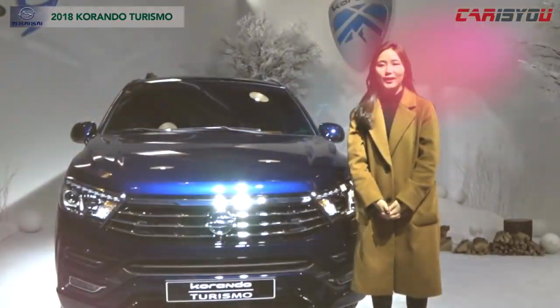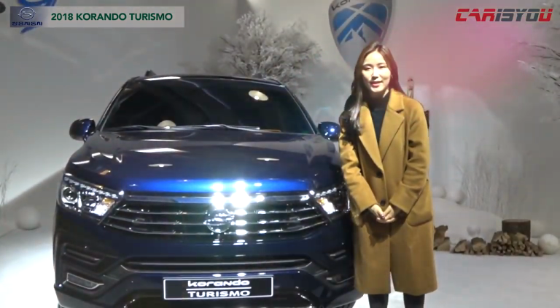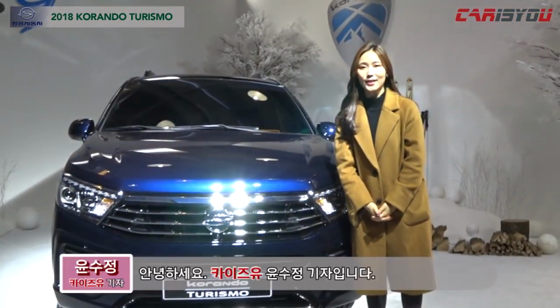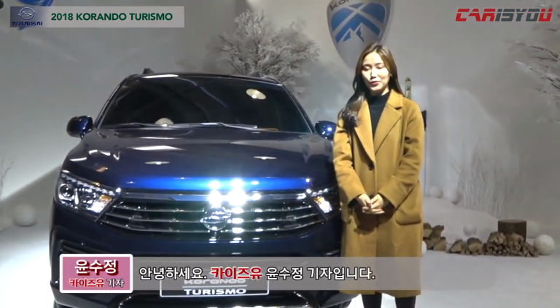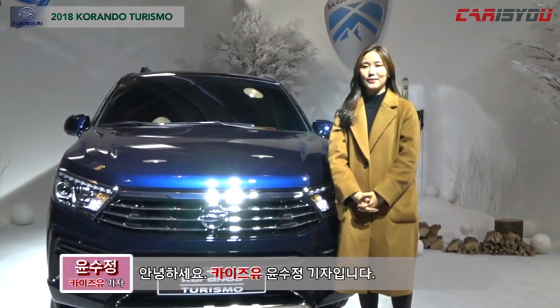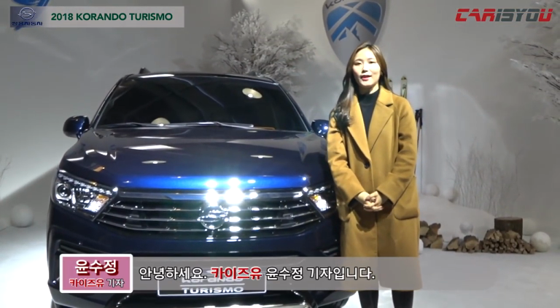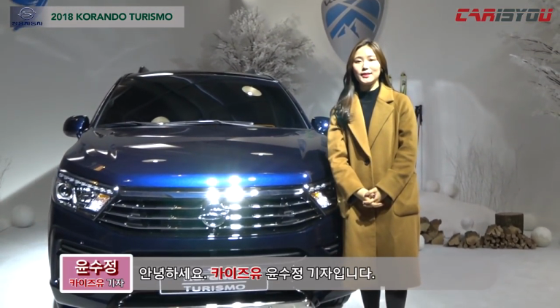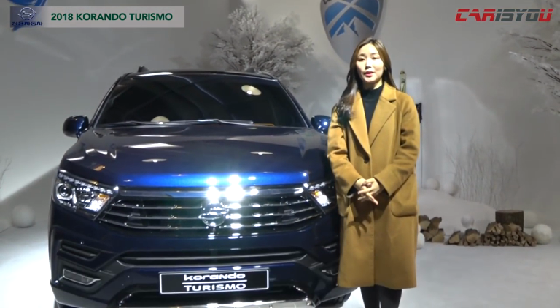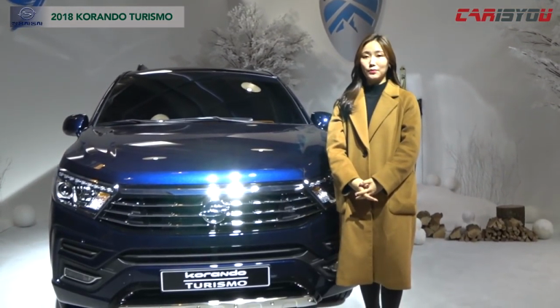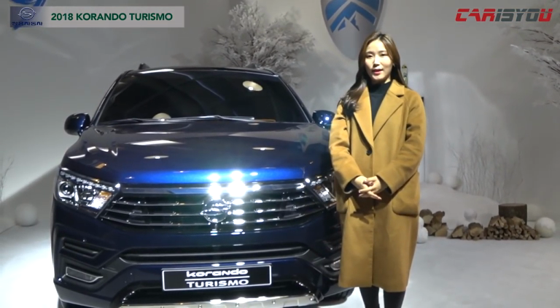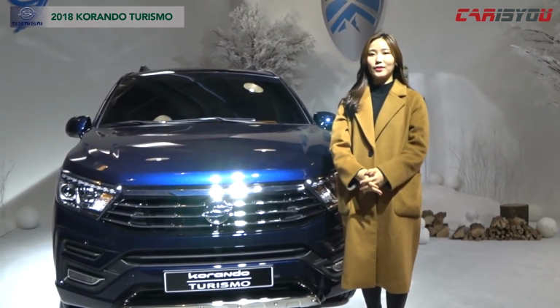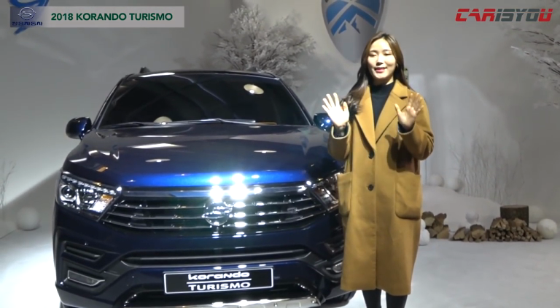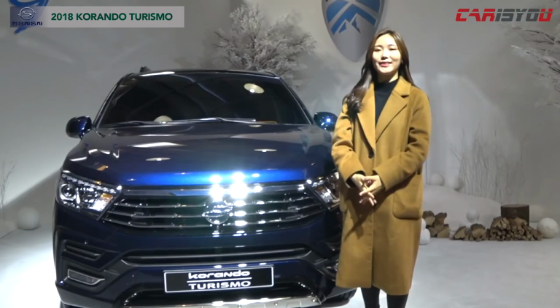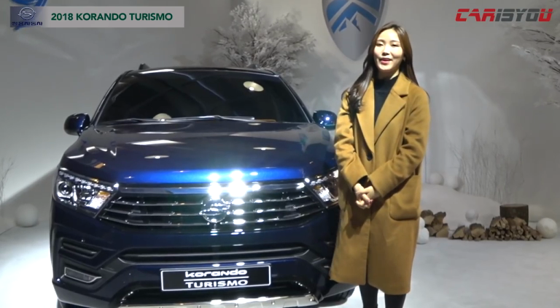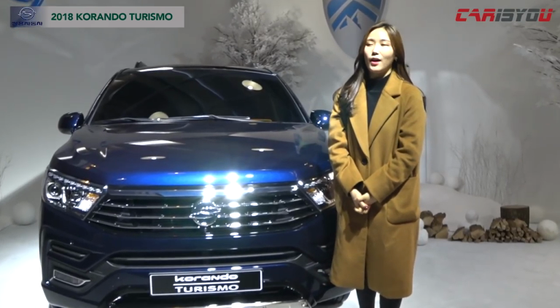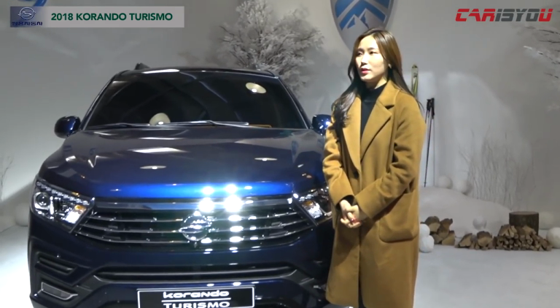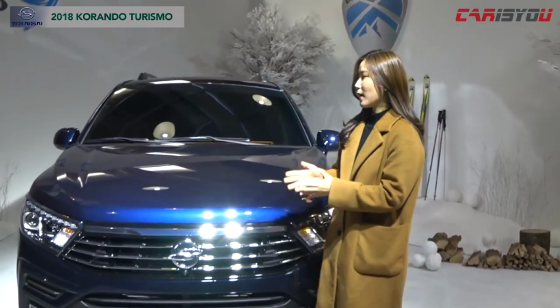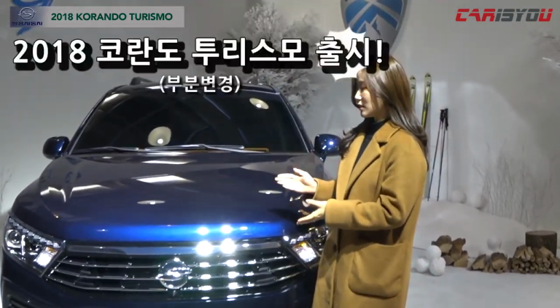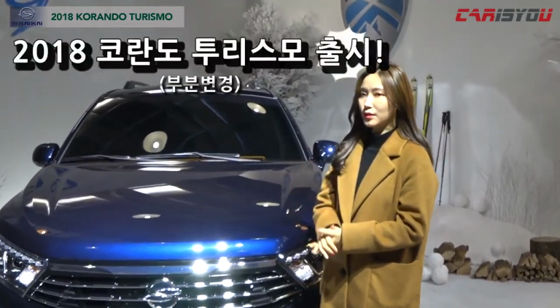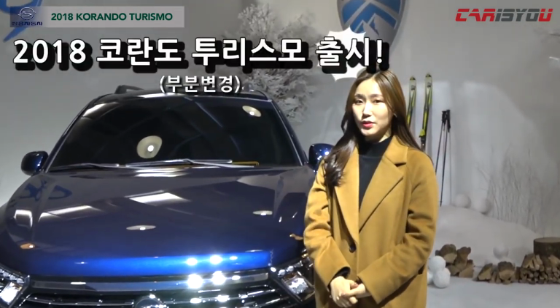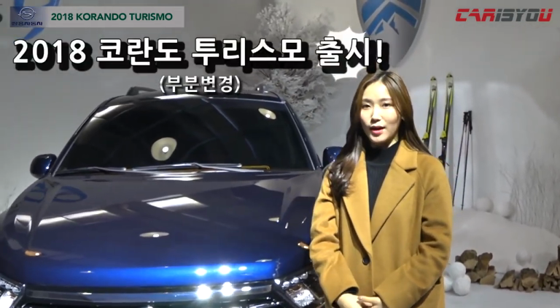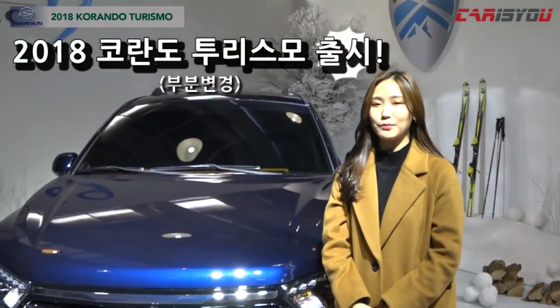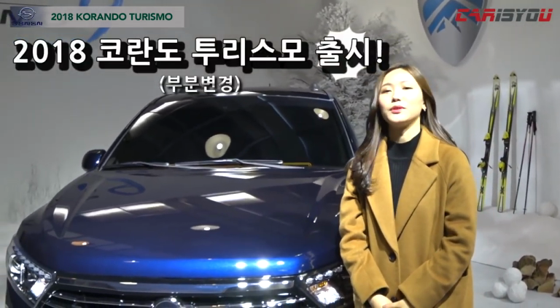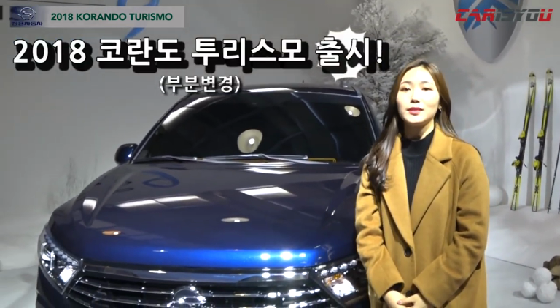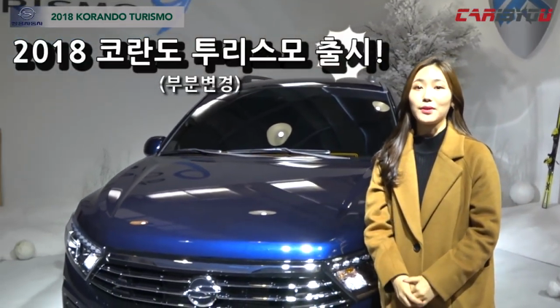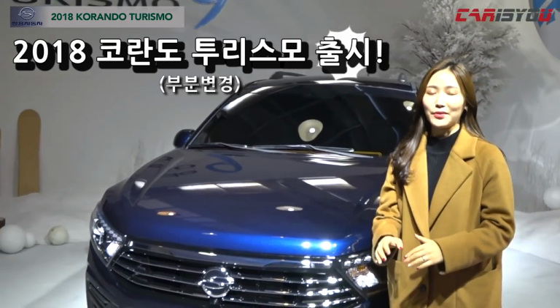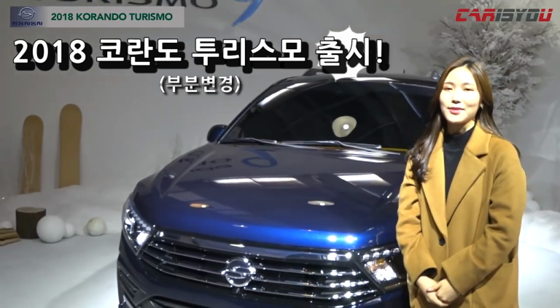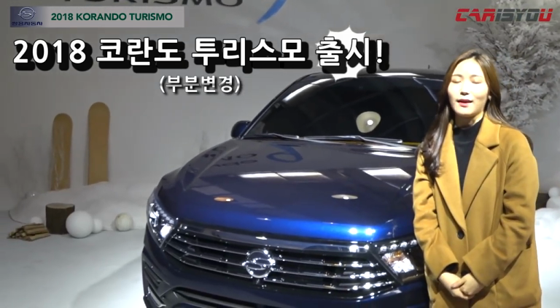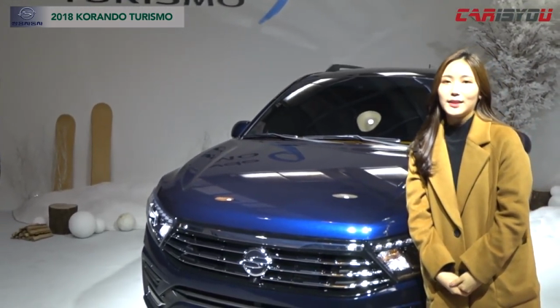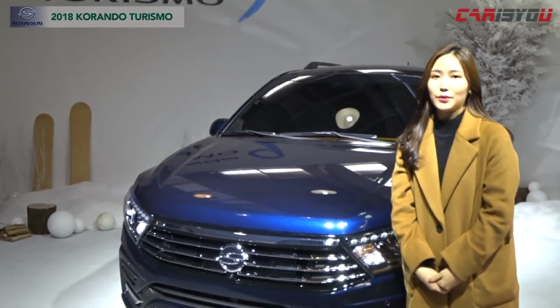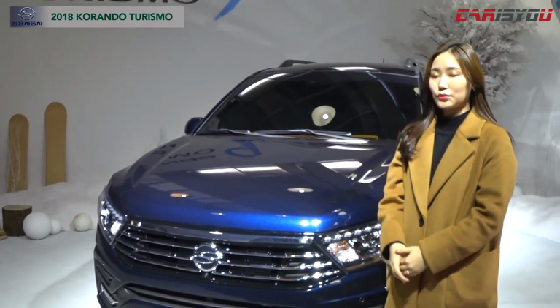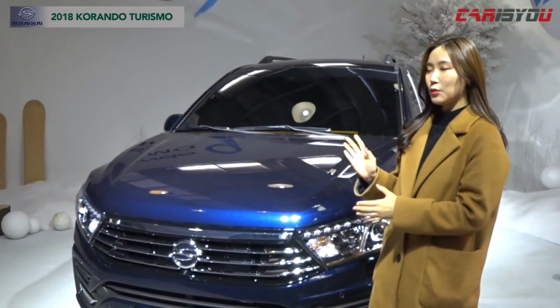Hi, I'm Kaiju. I'm at a car media event, and this is the KORANTHO TRISMO, which is a new model for the first time. This is the KORANTHO TRISMO.